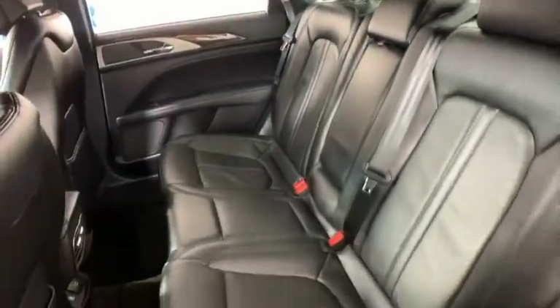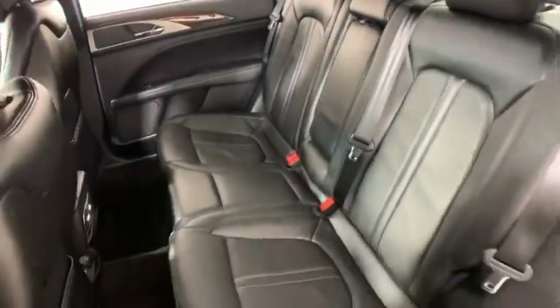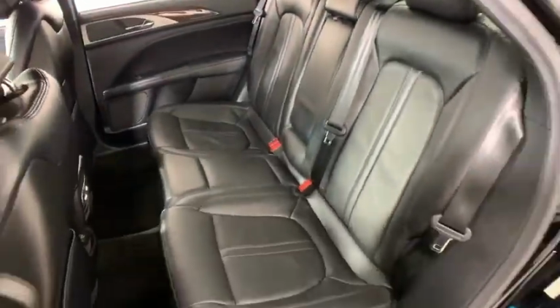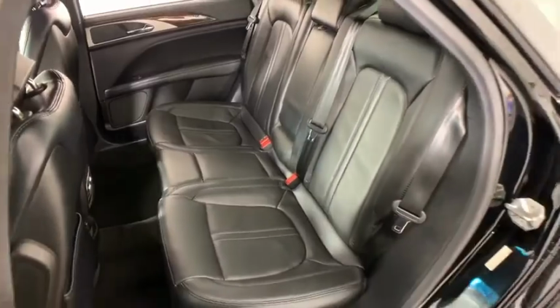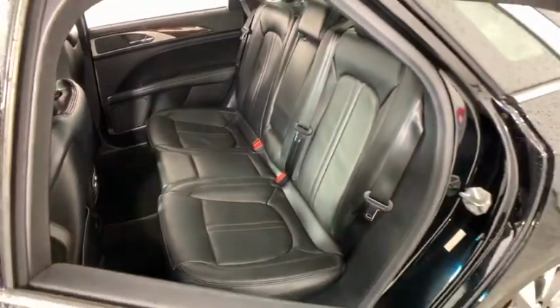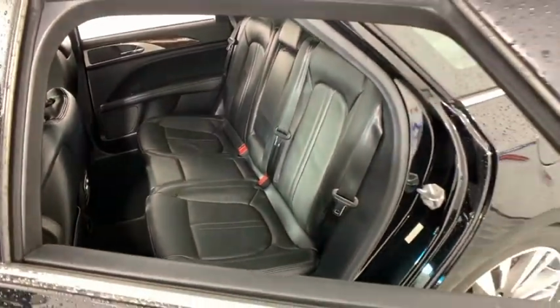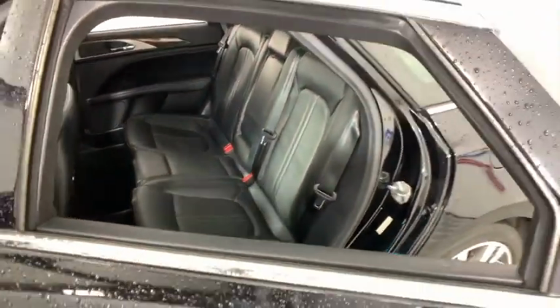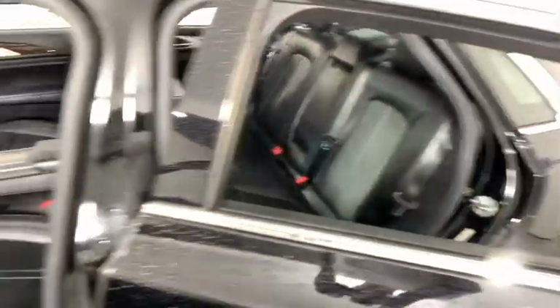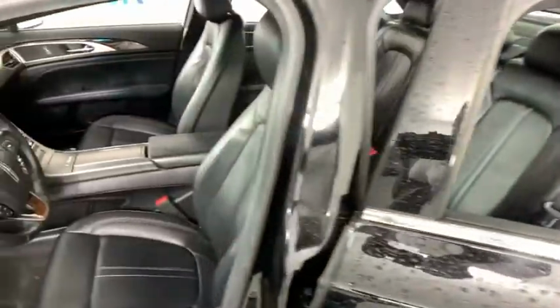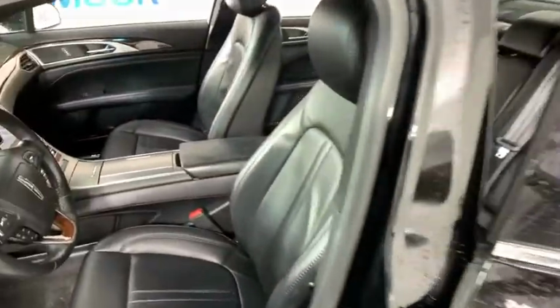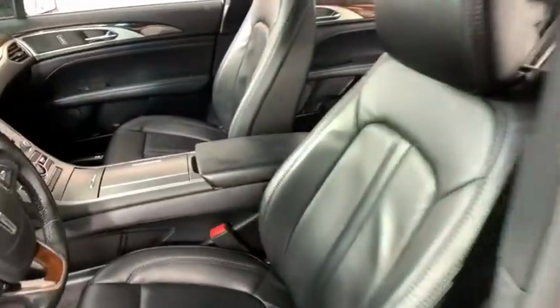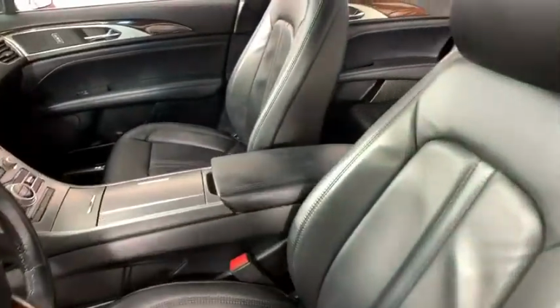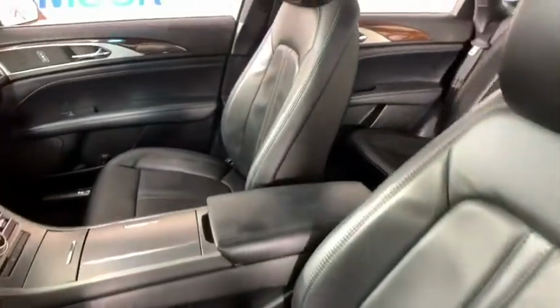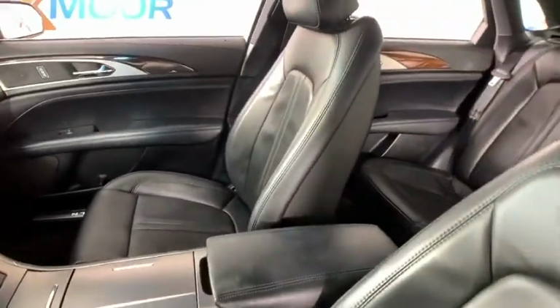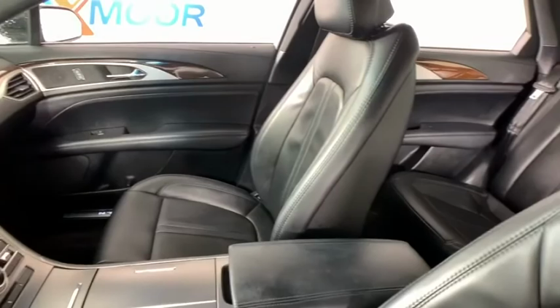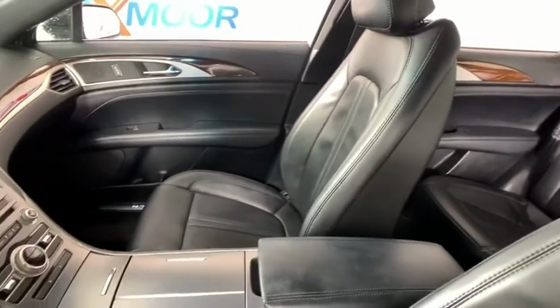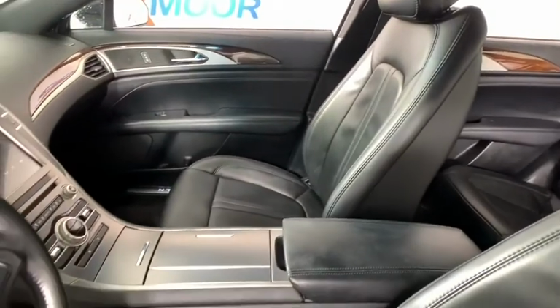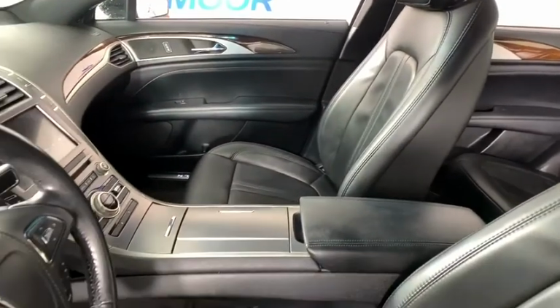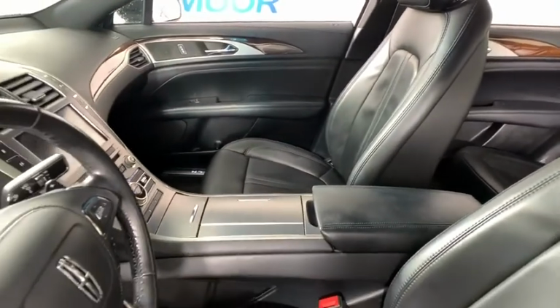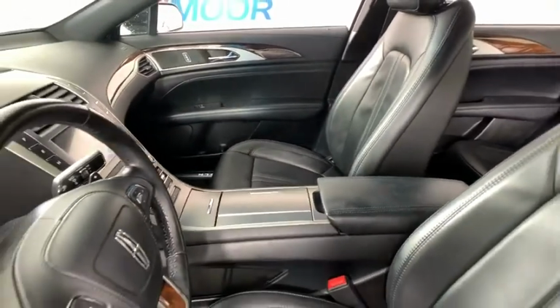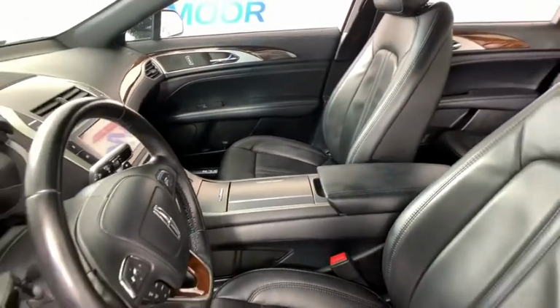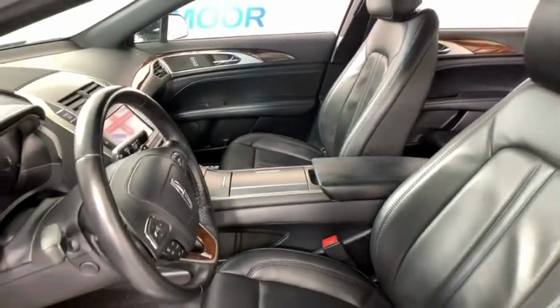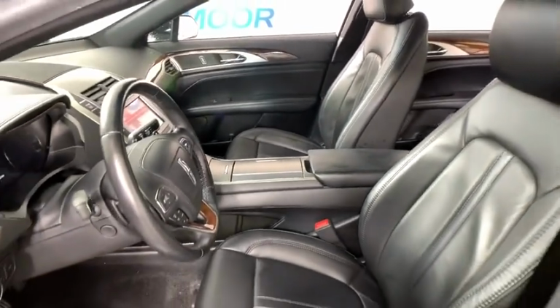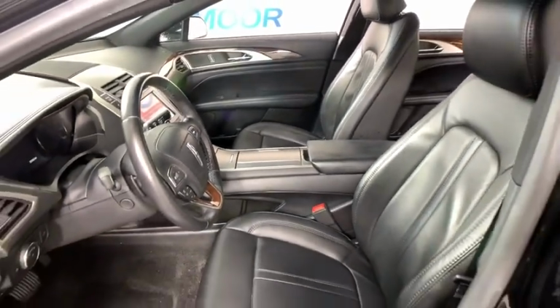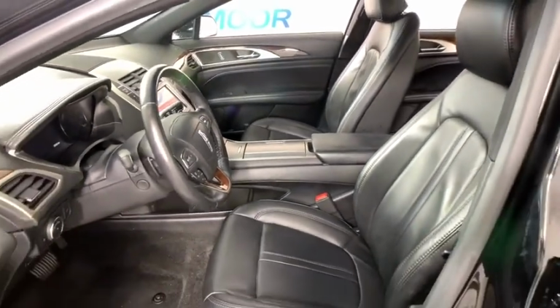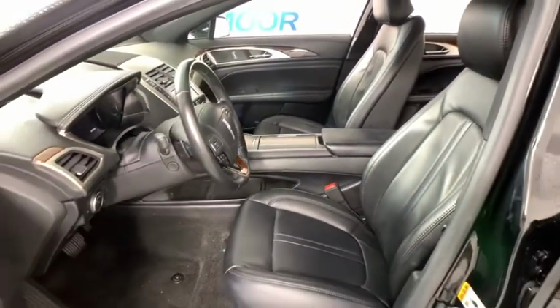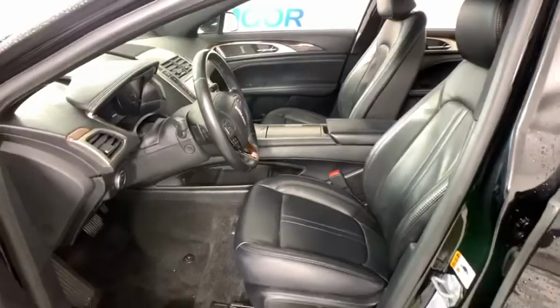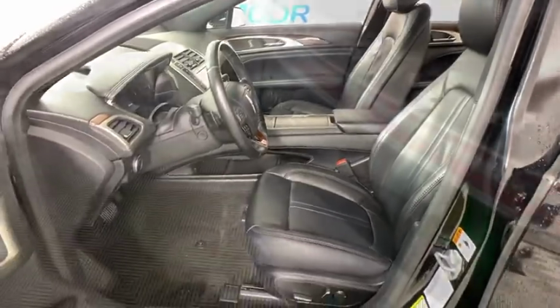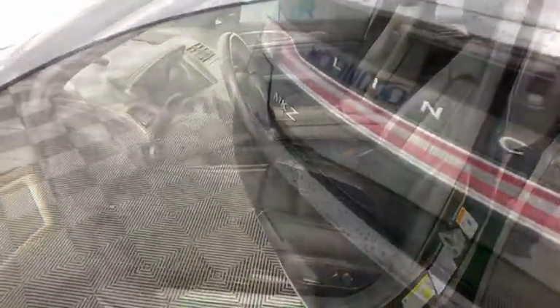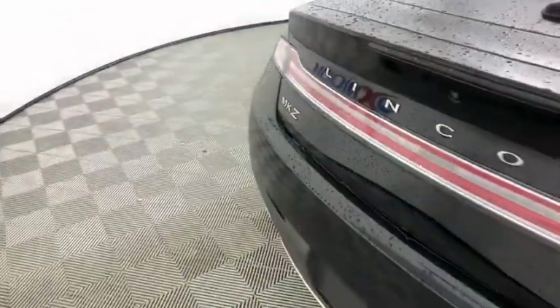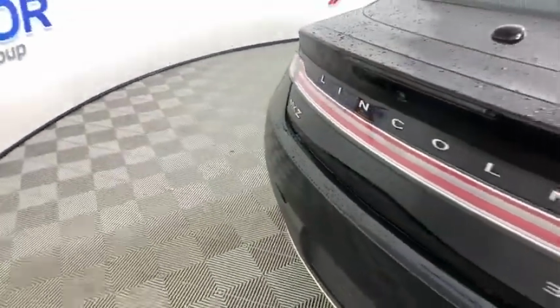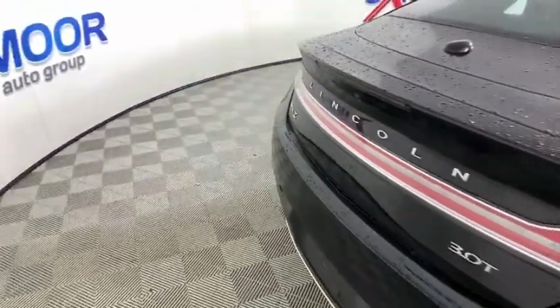Here are some of this vehicle's great options: power passenger seat, traction control, leather-wrapped steering wheel, dual airbags, alloy wheels, power steering, four-wheel disc brakes, active suspension system, universal garage door opener.